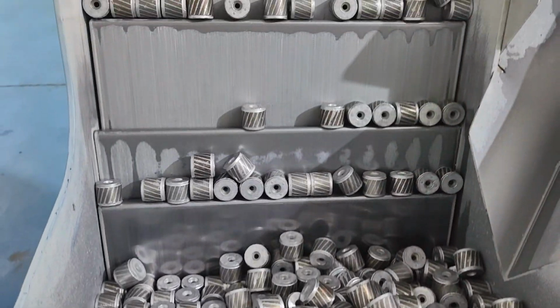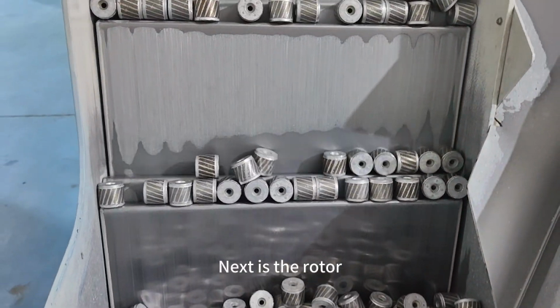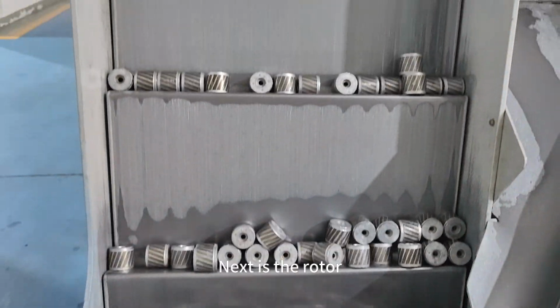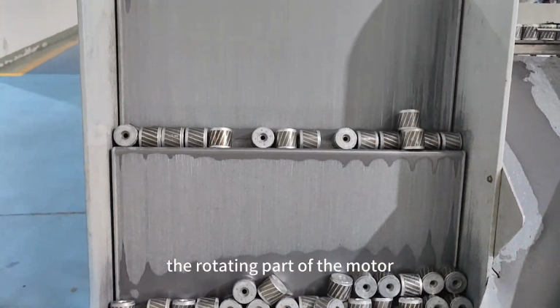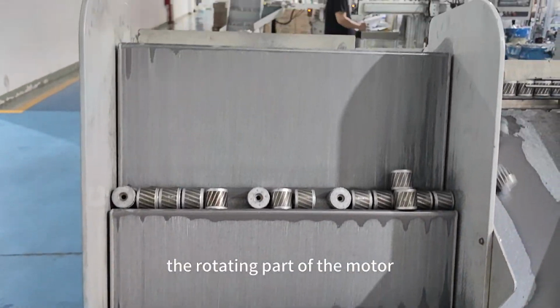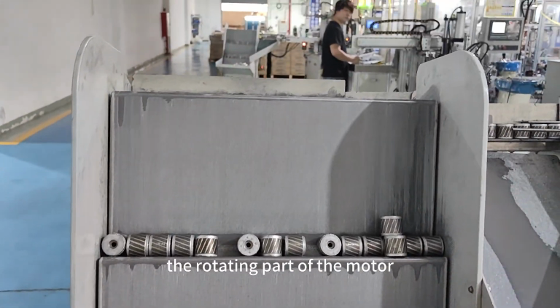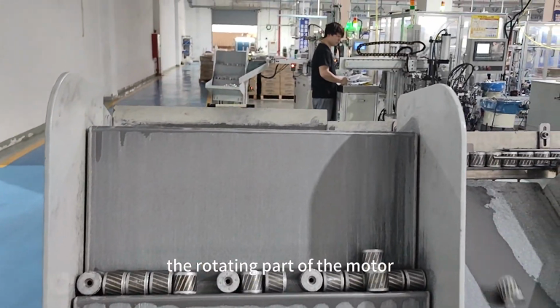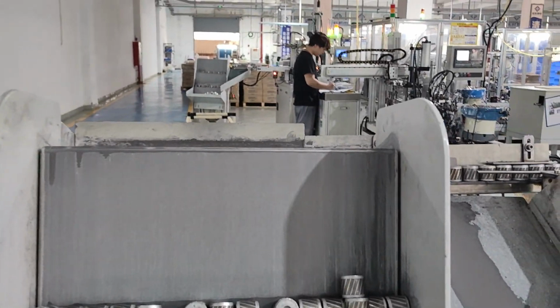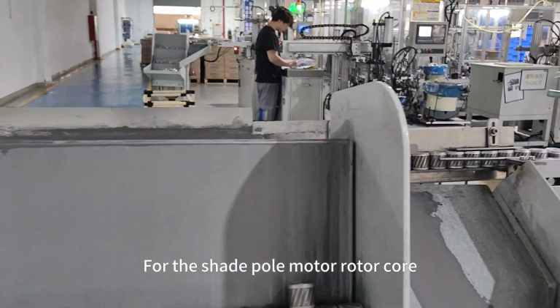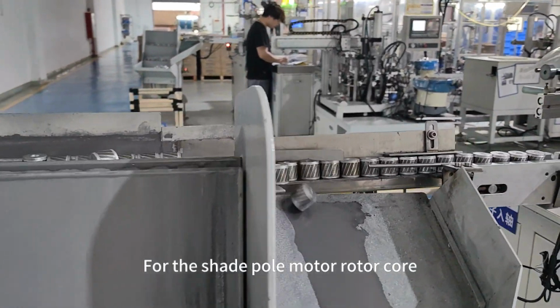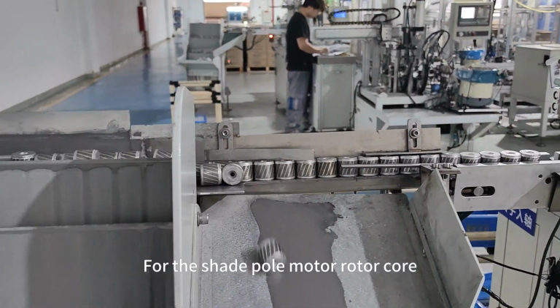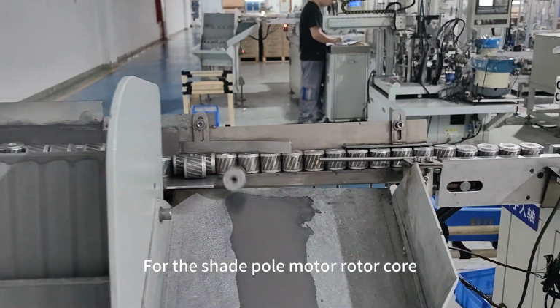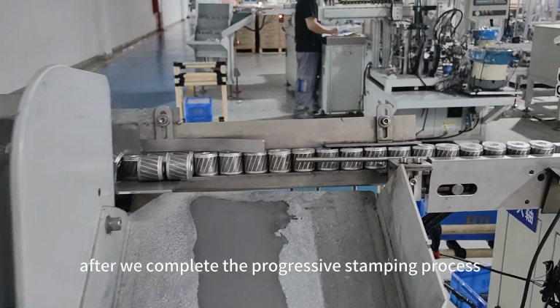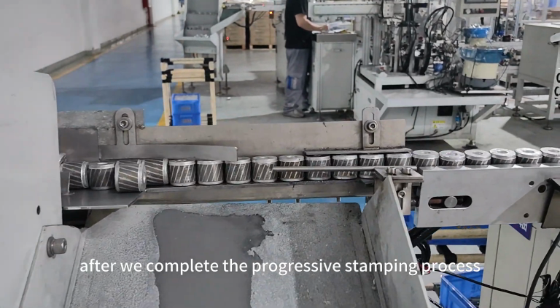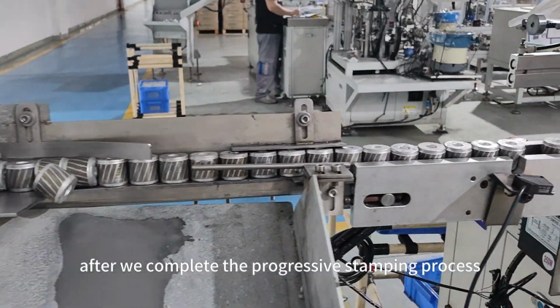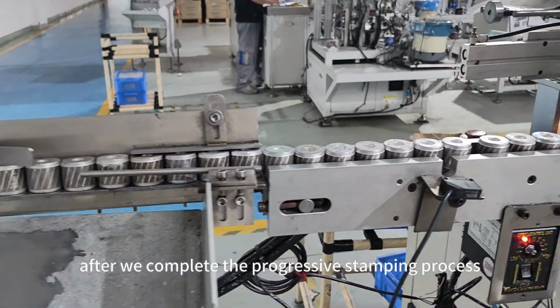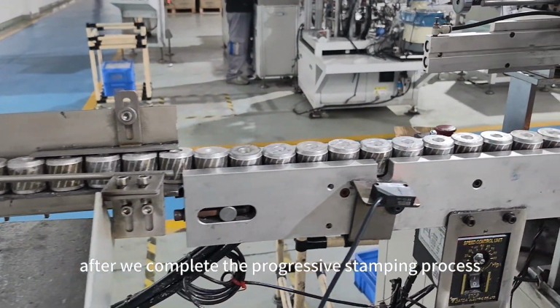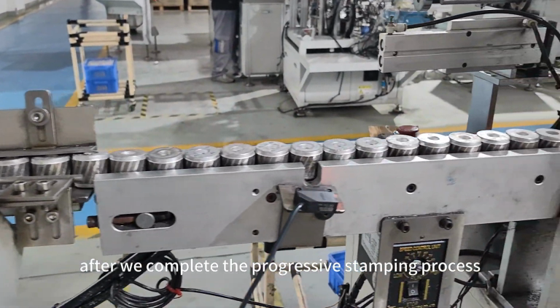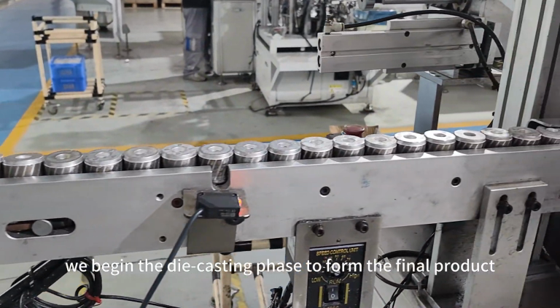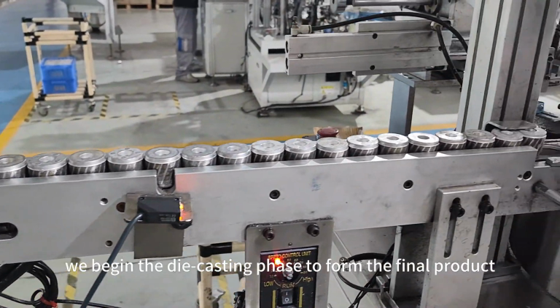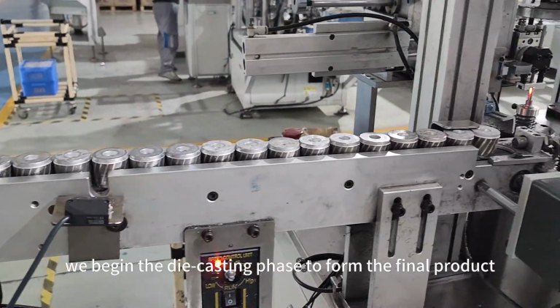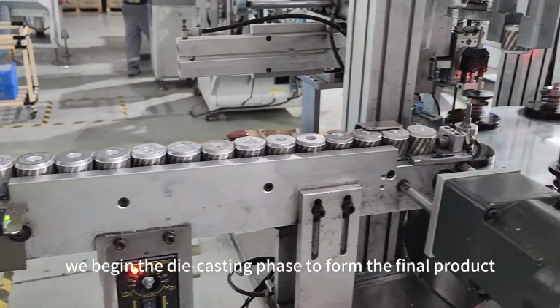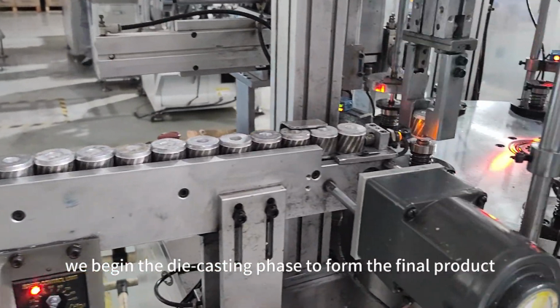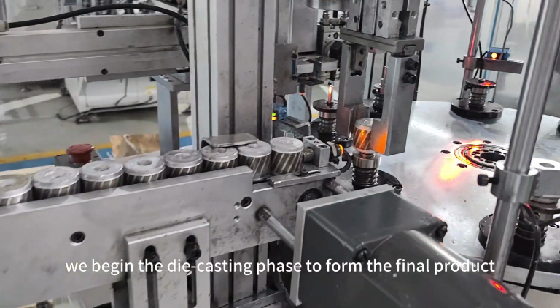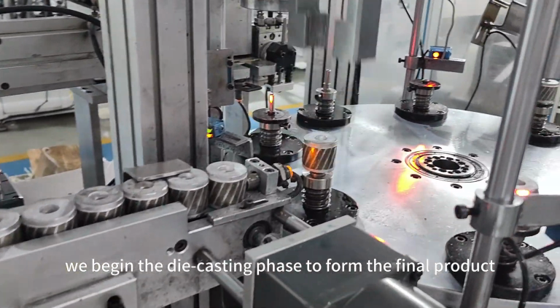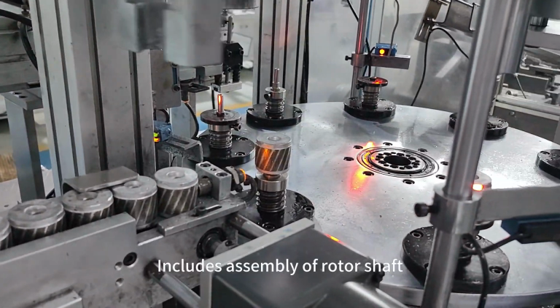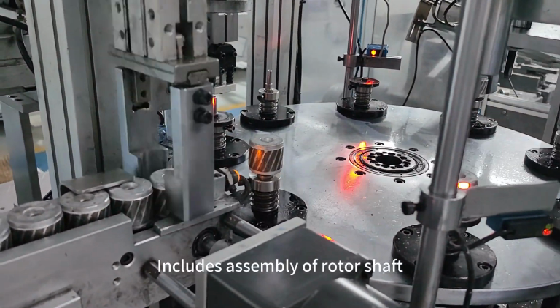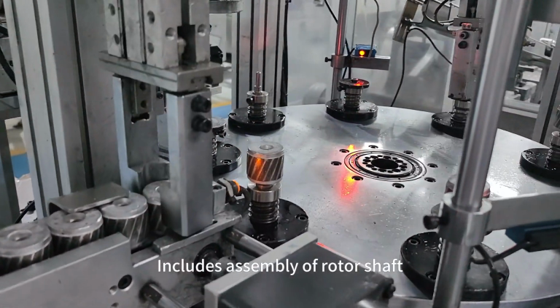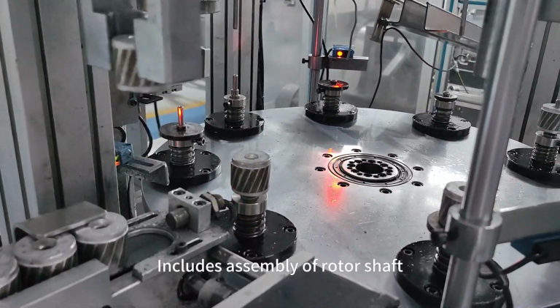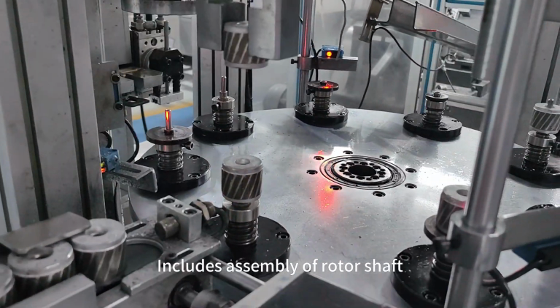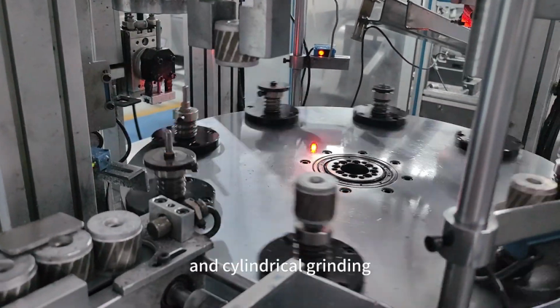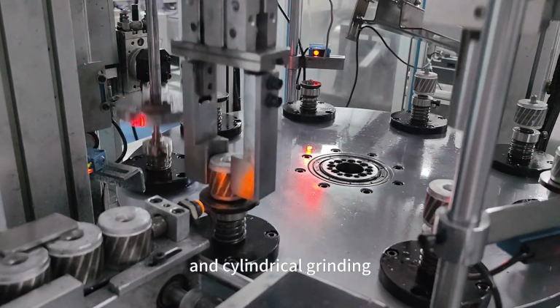Next is the rotor, the rotating part of the motor. For the shade pole motor rotor core, after we complete the progressive stamping process, we begin the die casting phase to form the final product. It includes assembly of the rotor shaft and cylindrical drive.